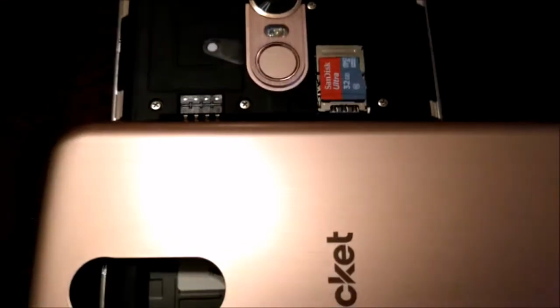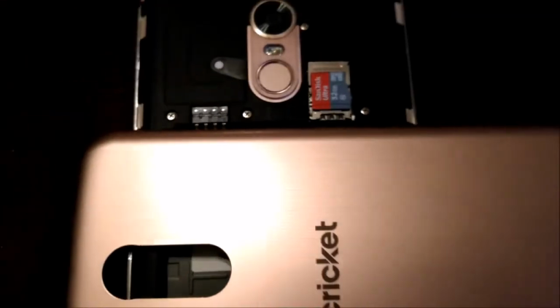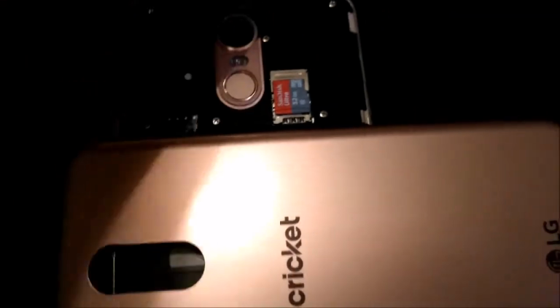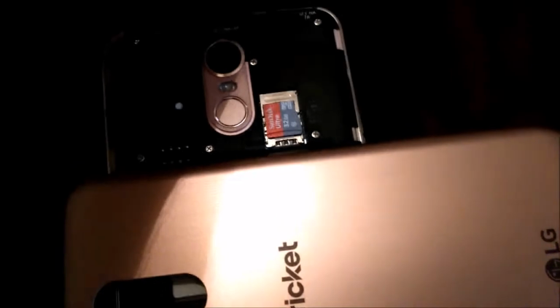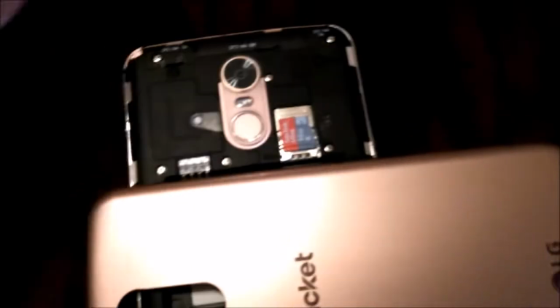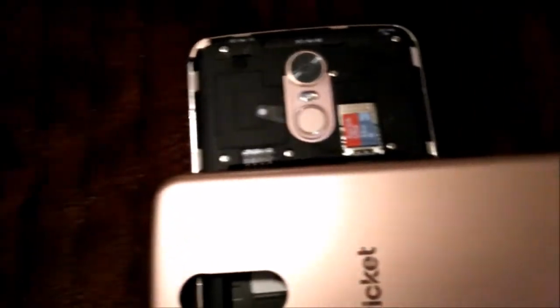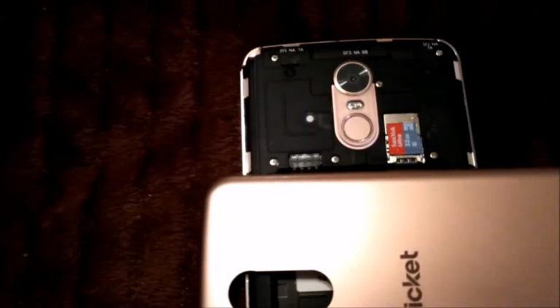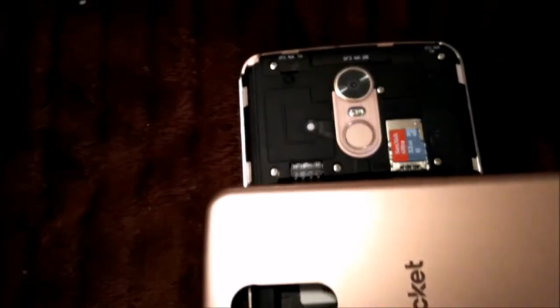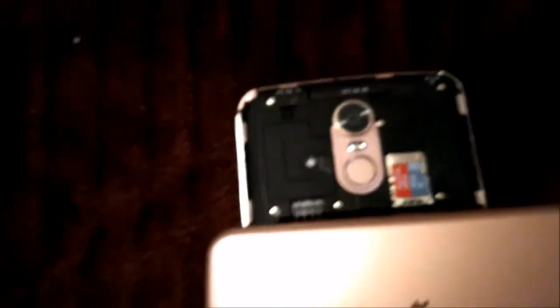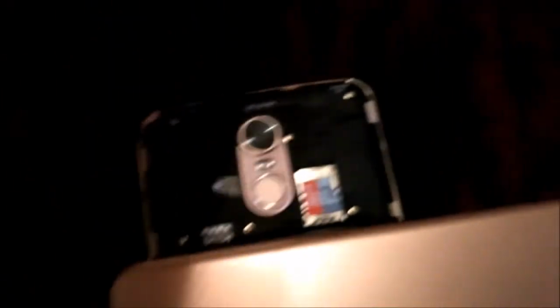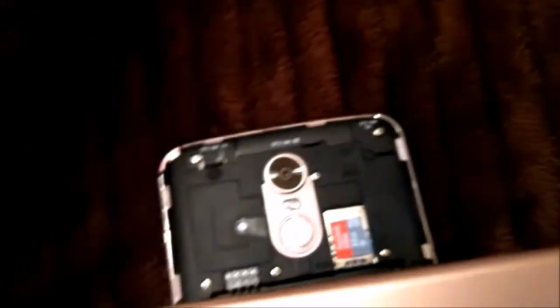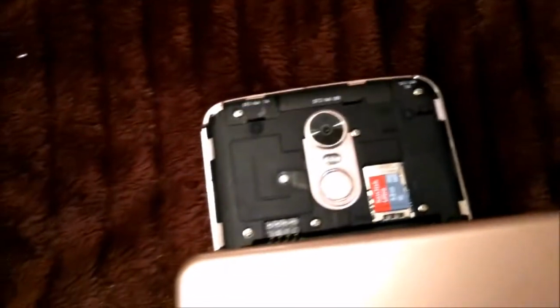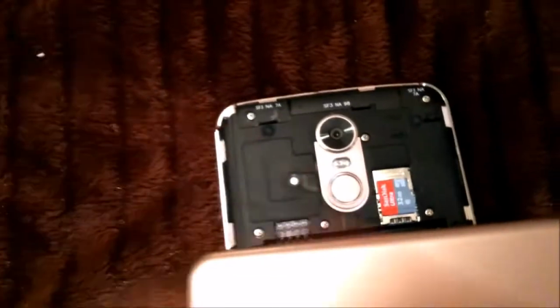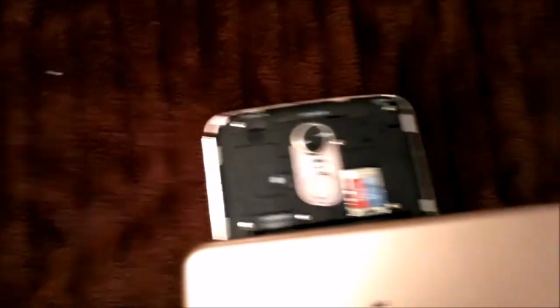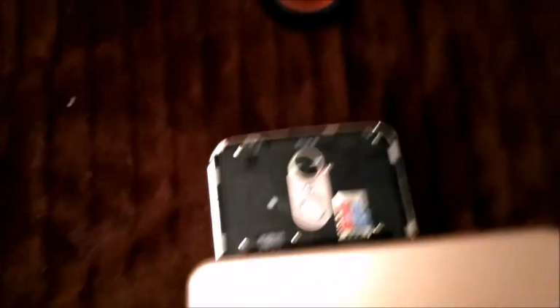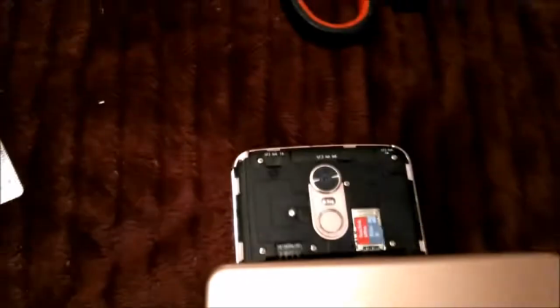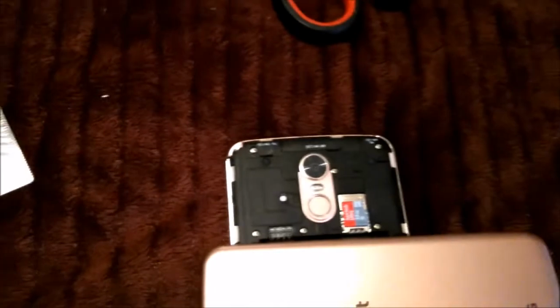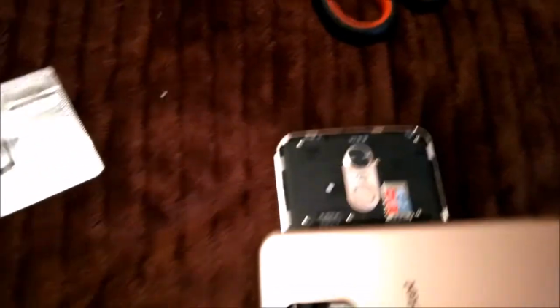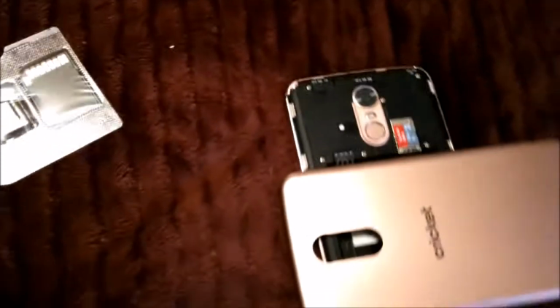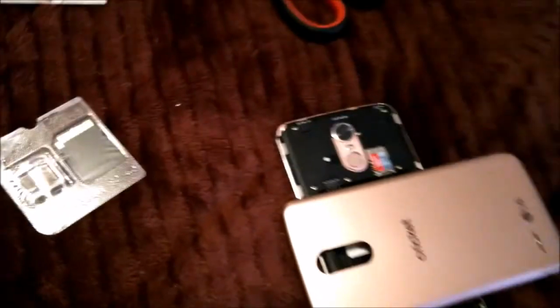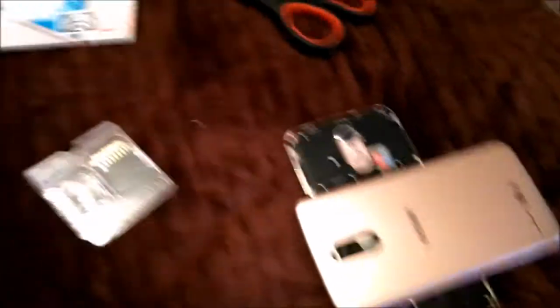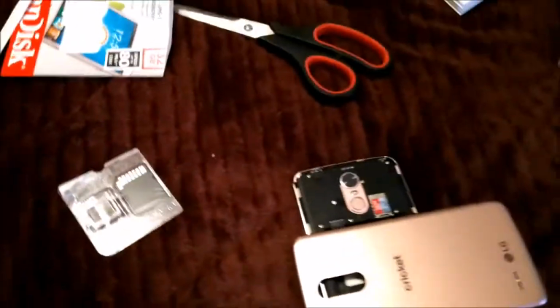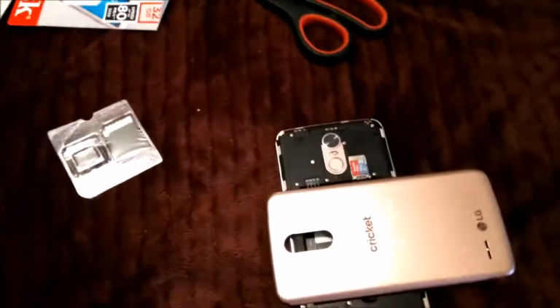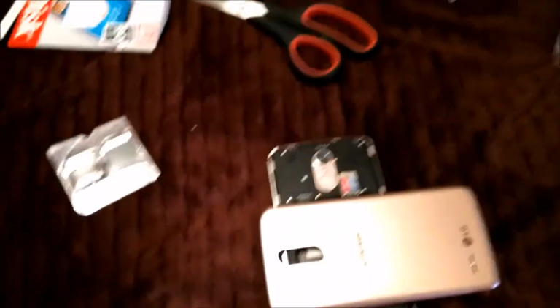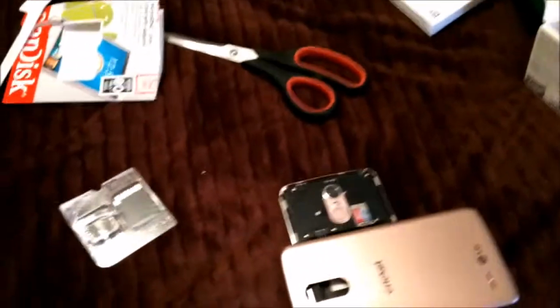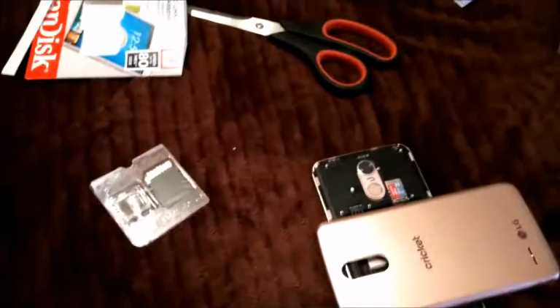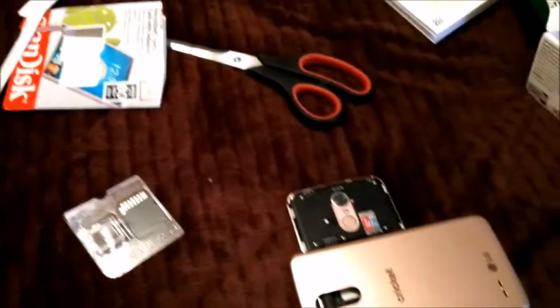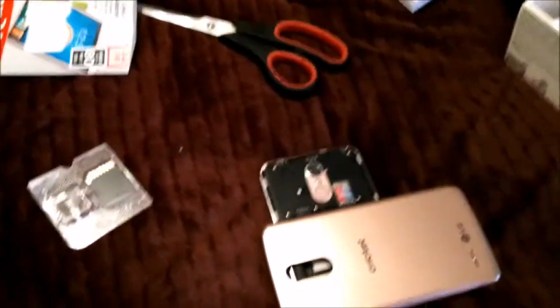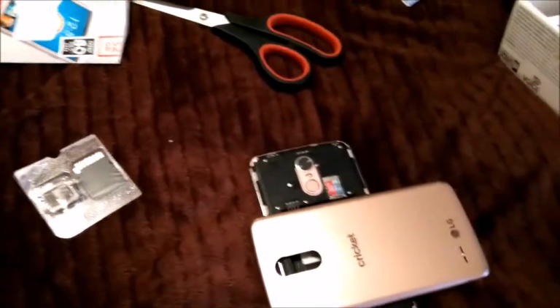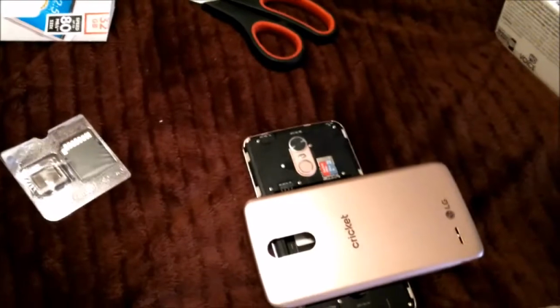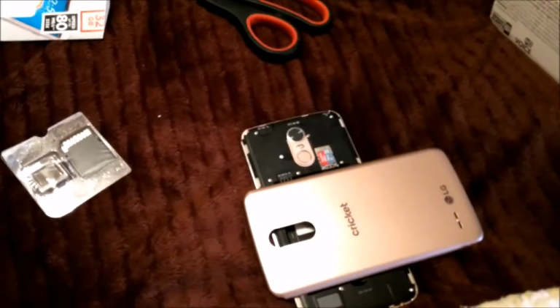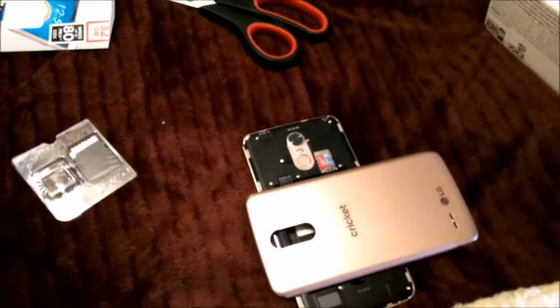I think the slot for the SIM card — I'm not gonna put that in there. That's the people at some Cricket store somewhere who did that to it.